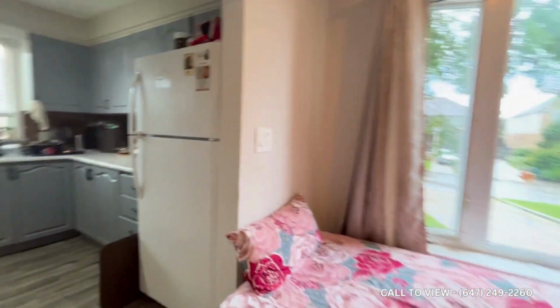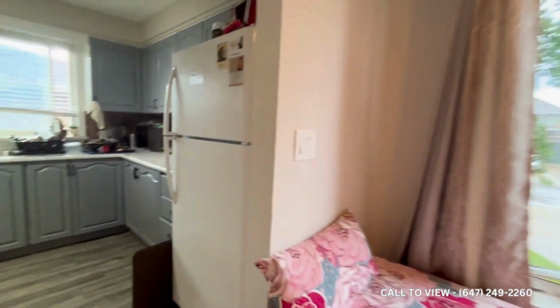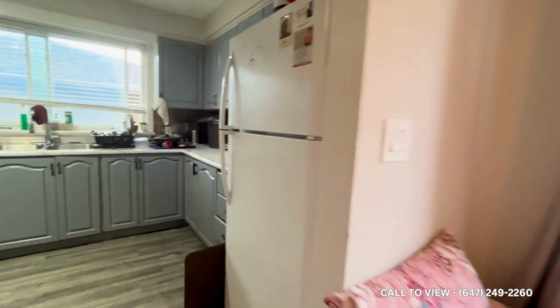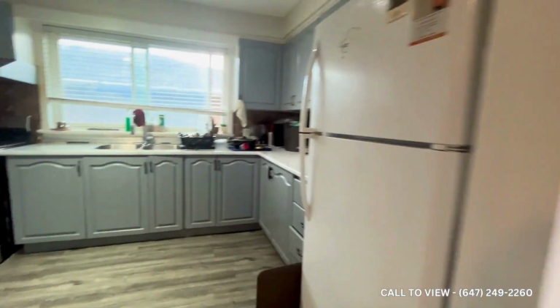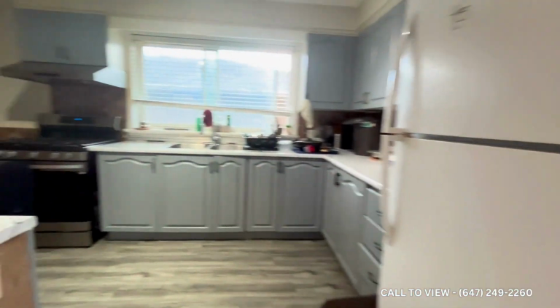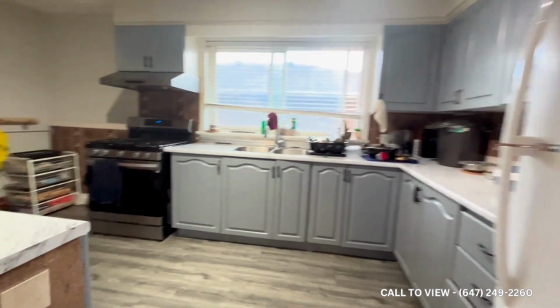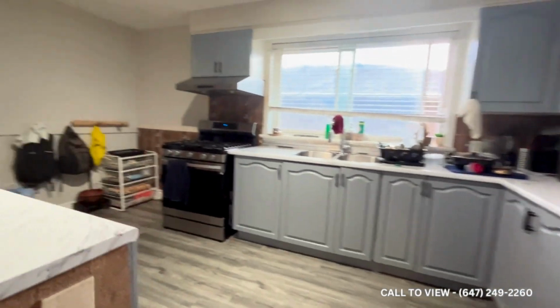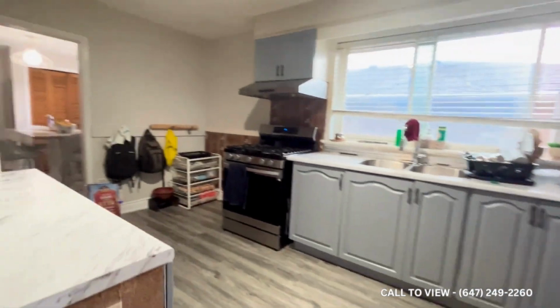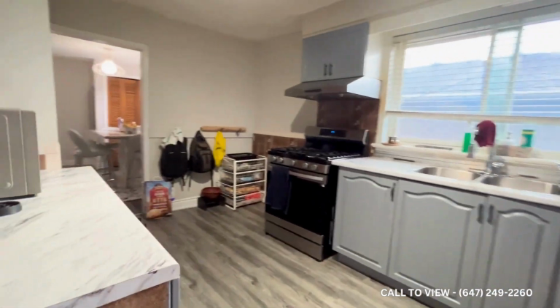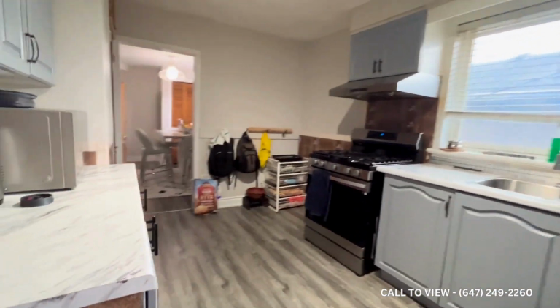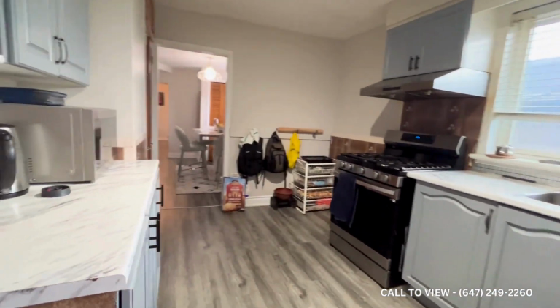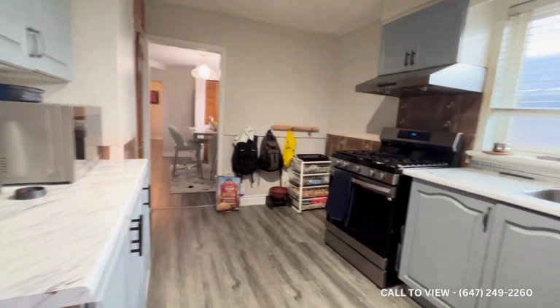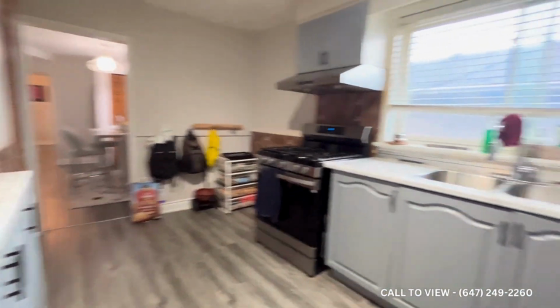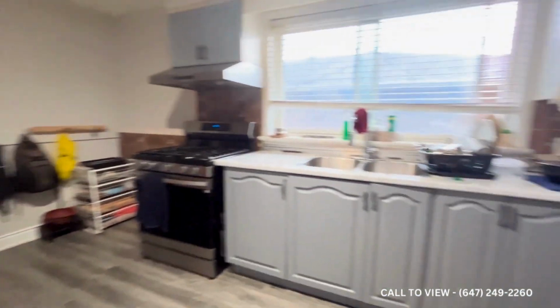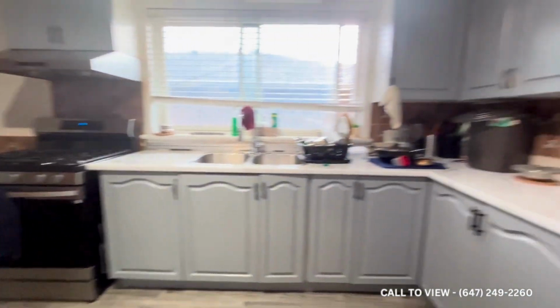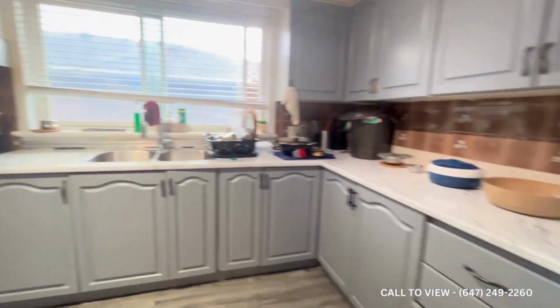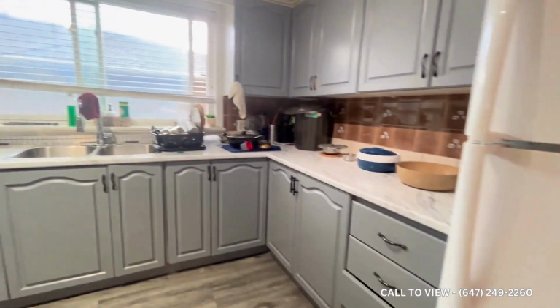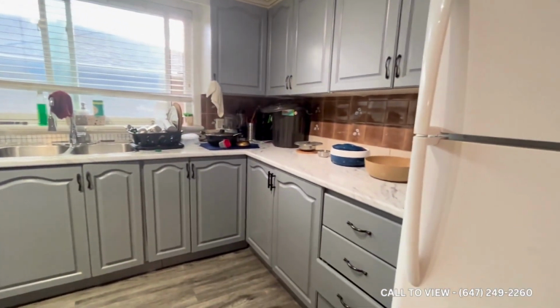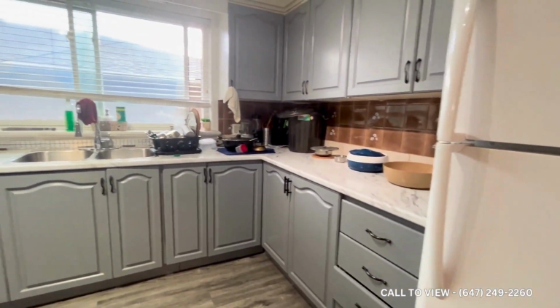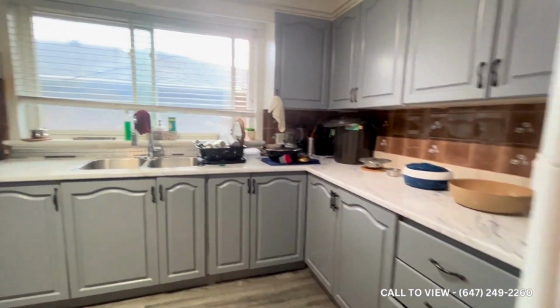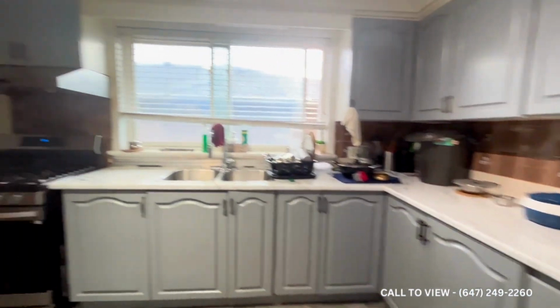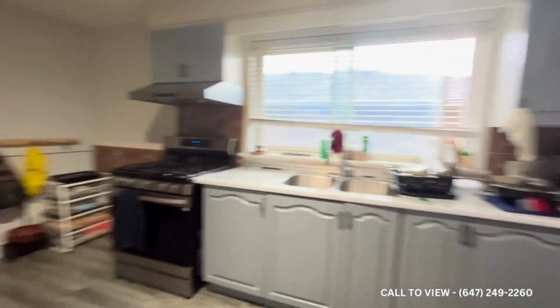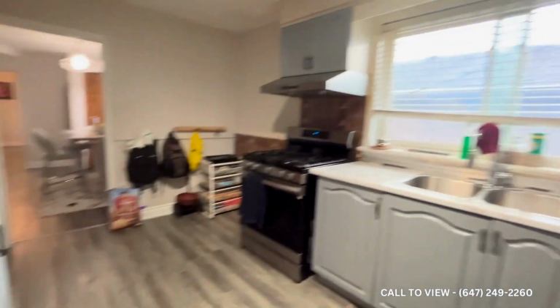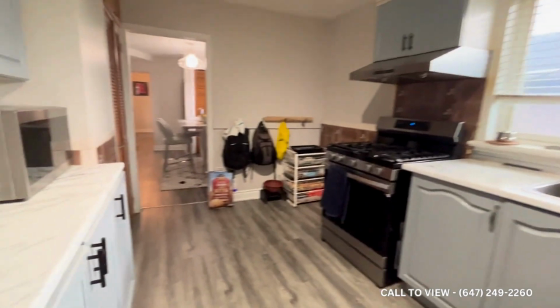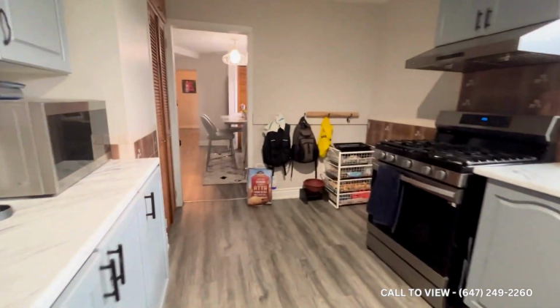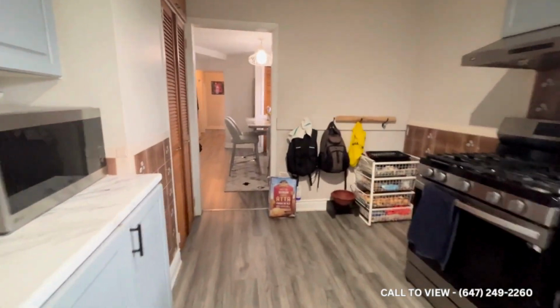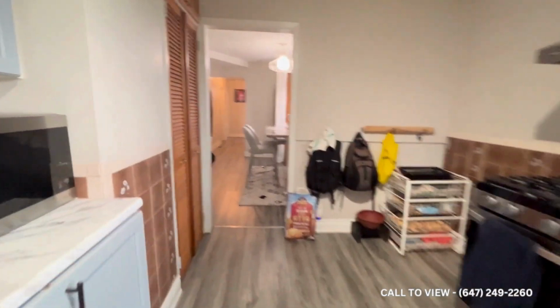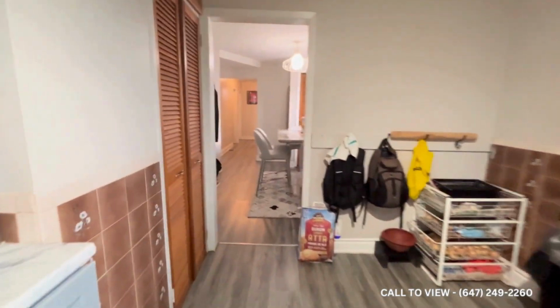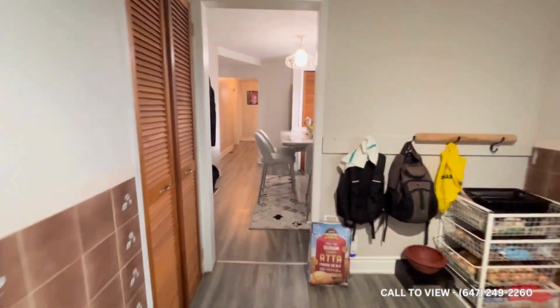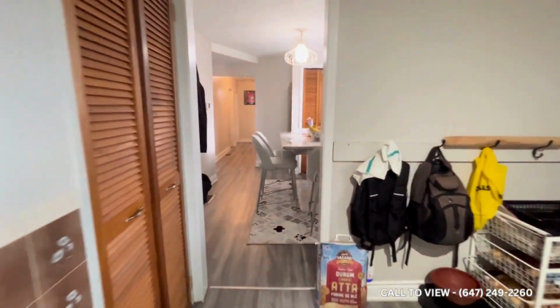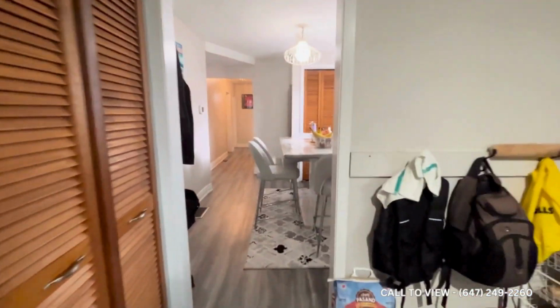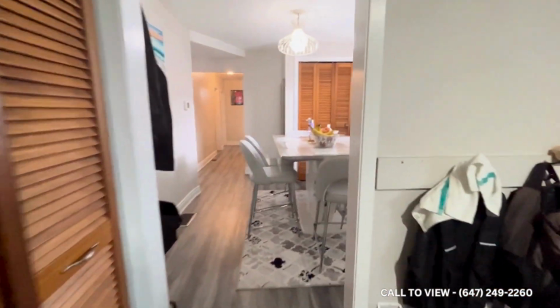Here is the kitchen. The kitchen has all stainless steel appliances. It is also very spacious with lots of cabinets.